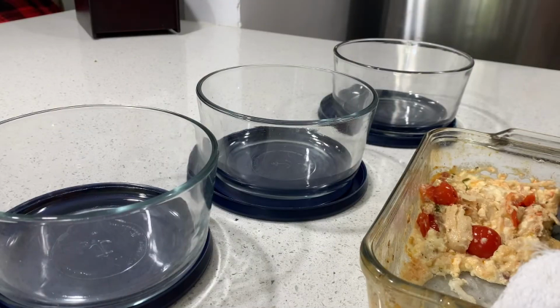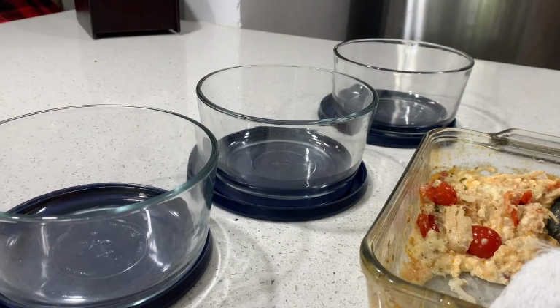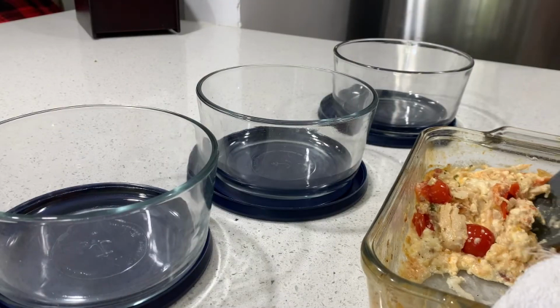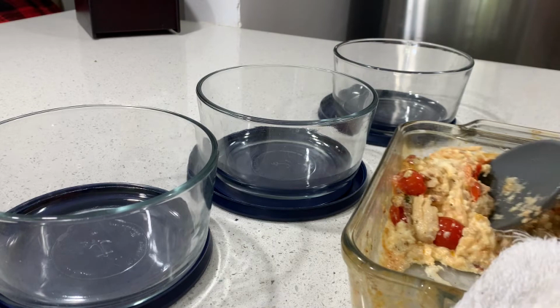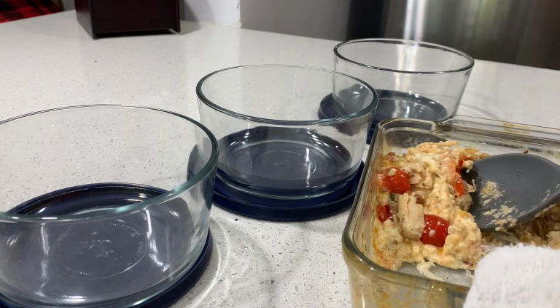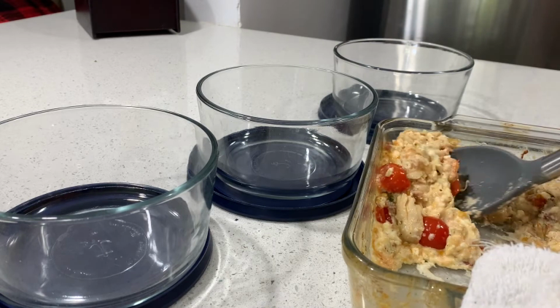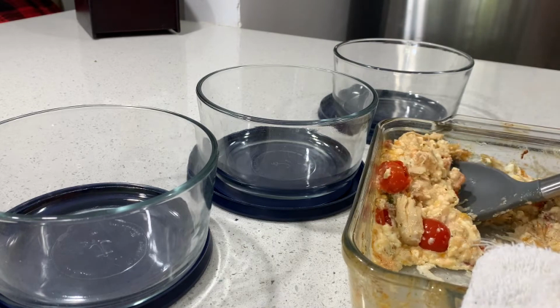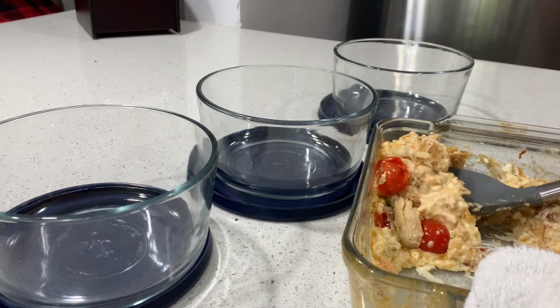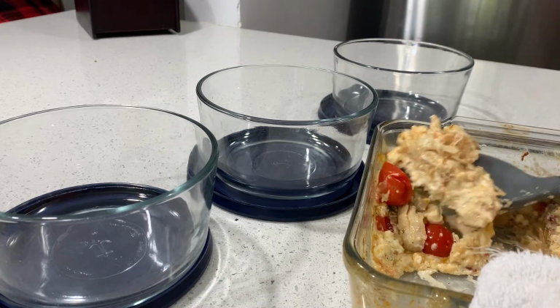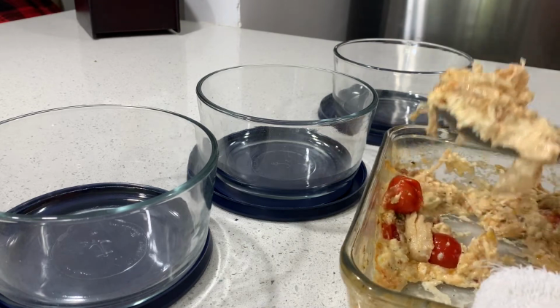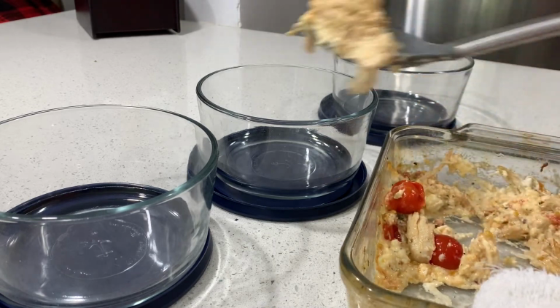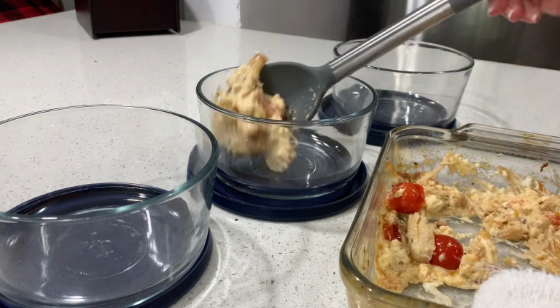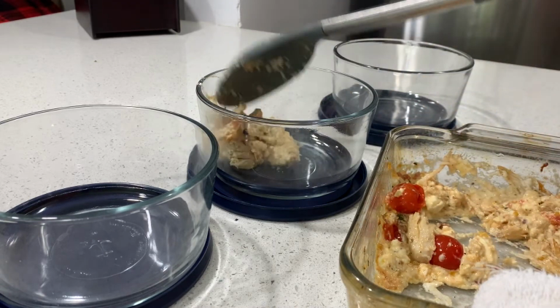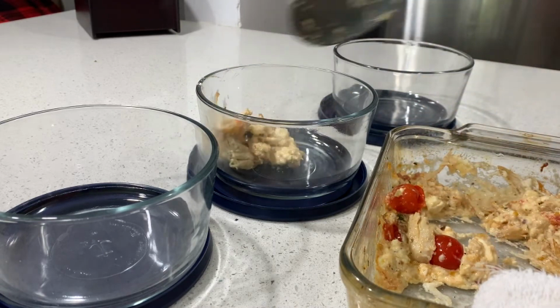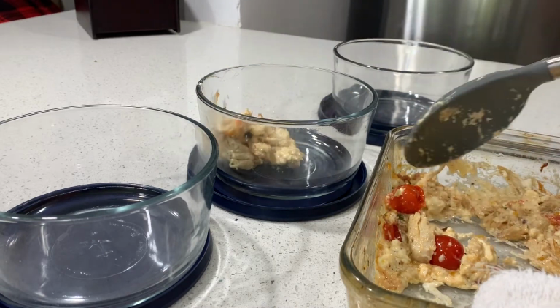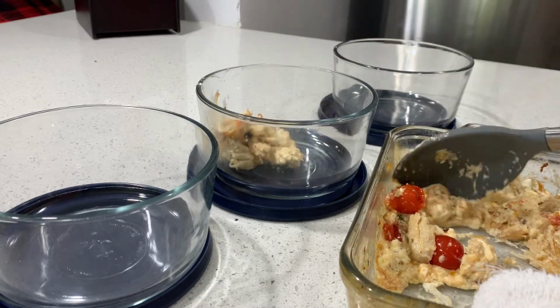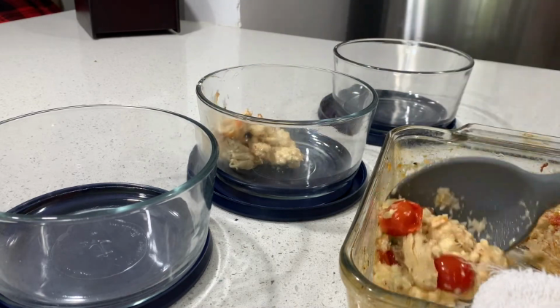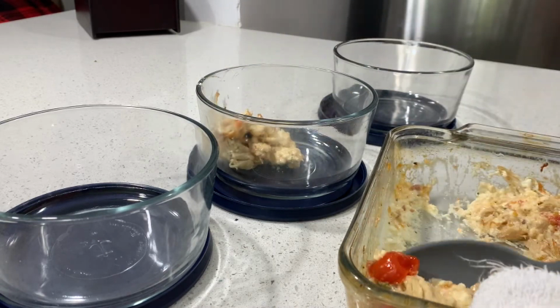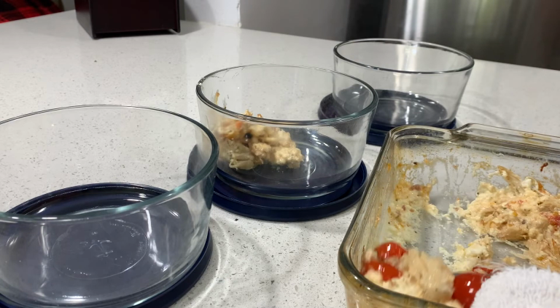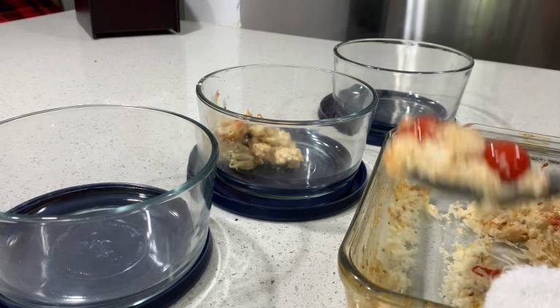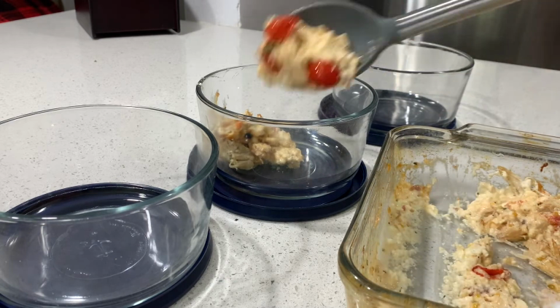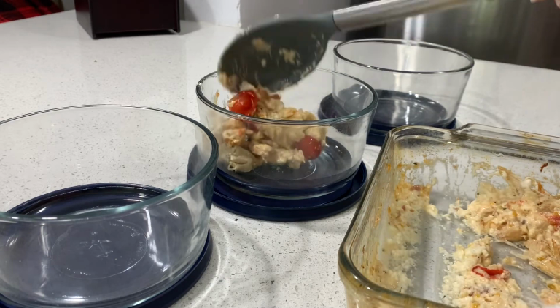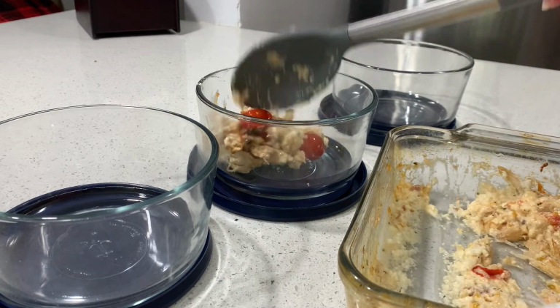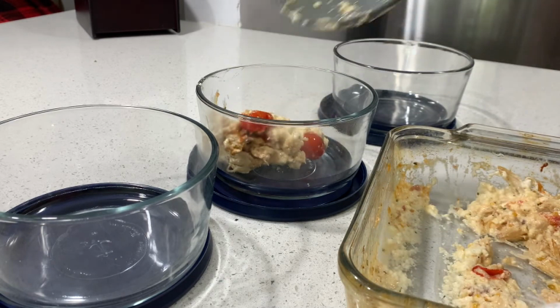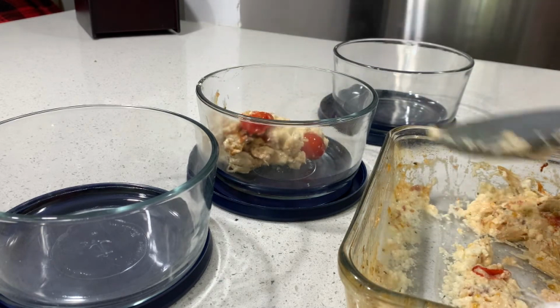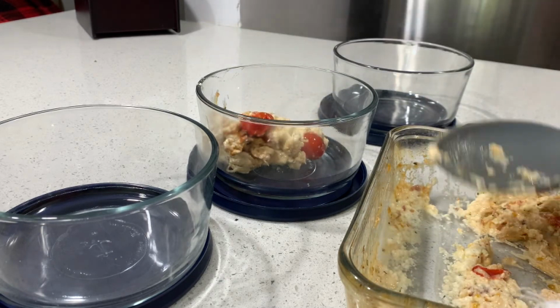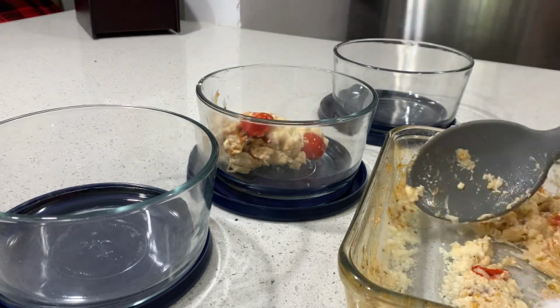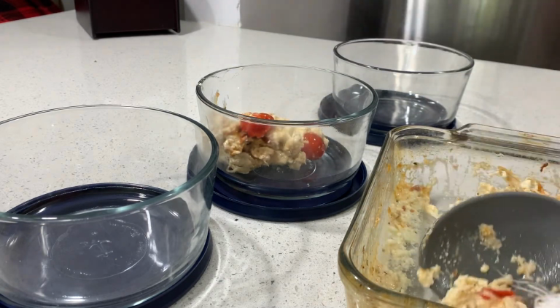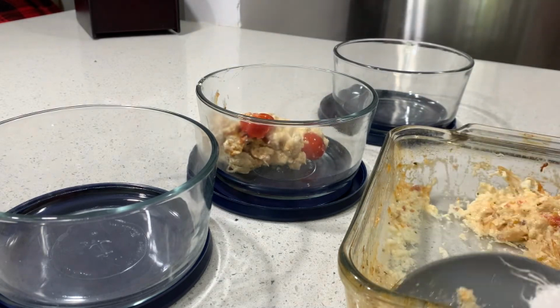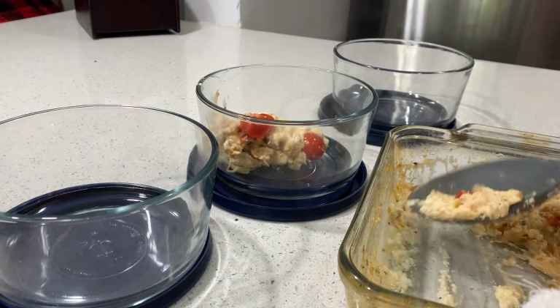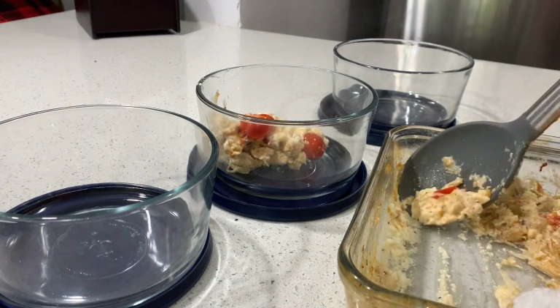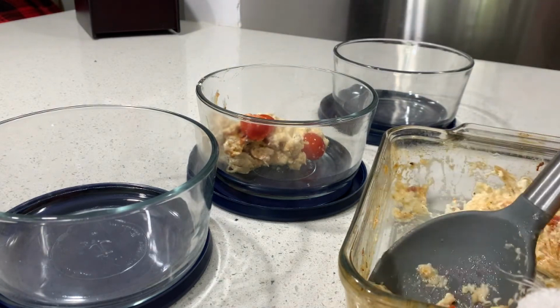Now that my lunch is finished, I'm just going to go ahead and portion it out into these three bowls. It would have been four bowls, but today is Monday, so after making this I went ahead and put some on a plate so that I could eat it for lunch today.